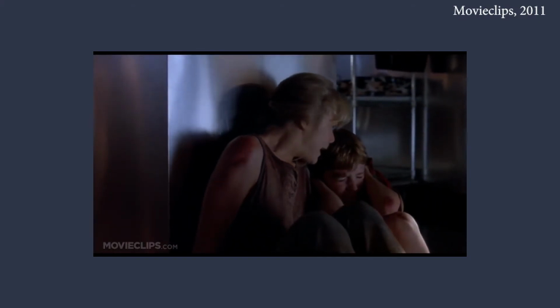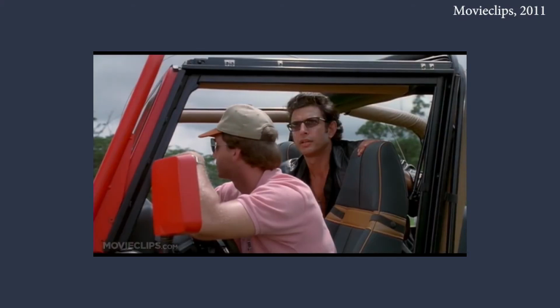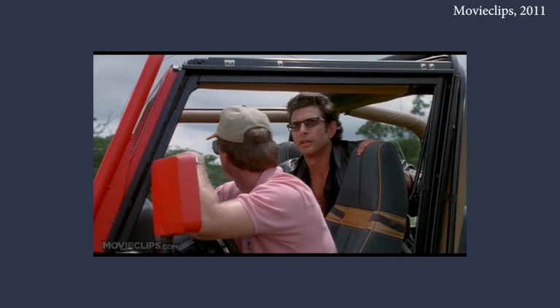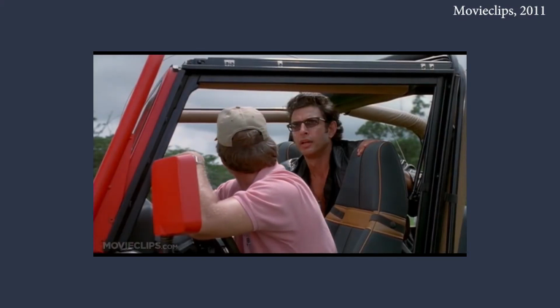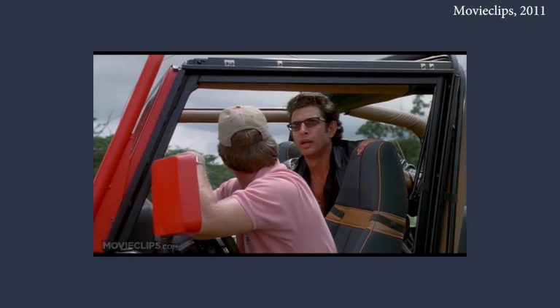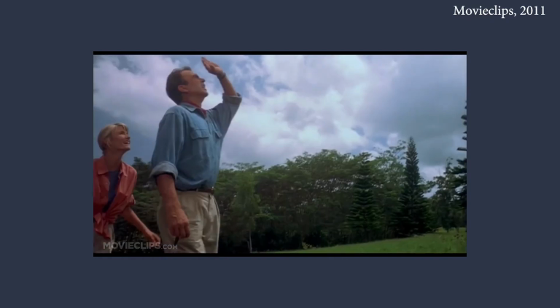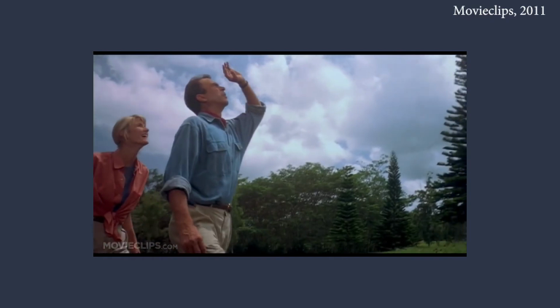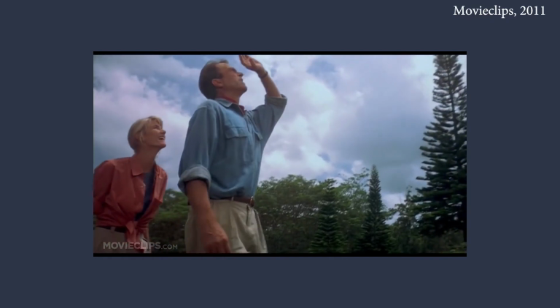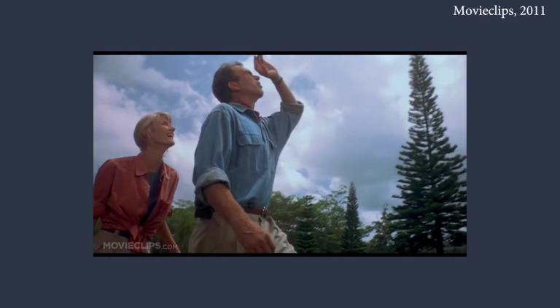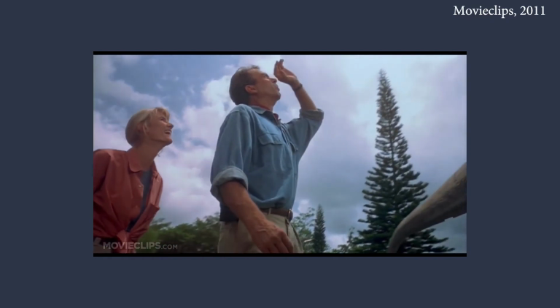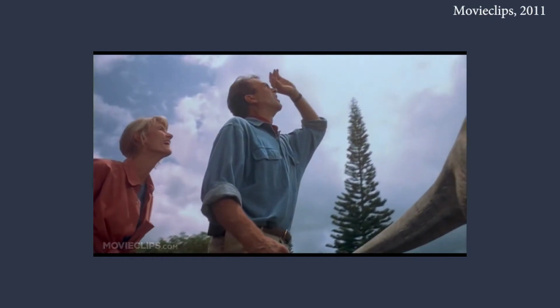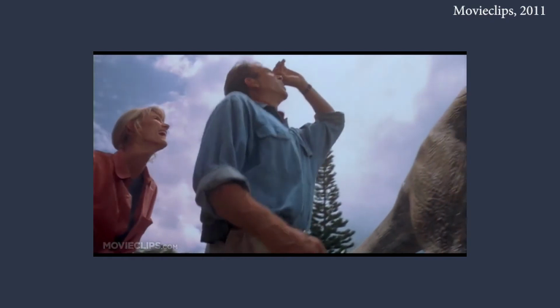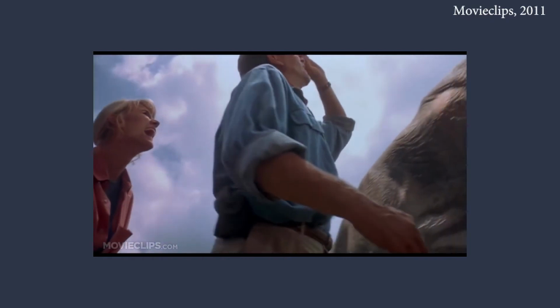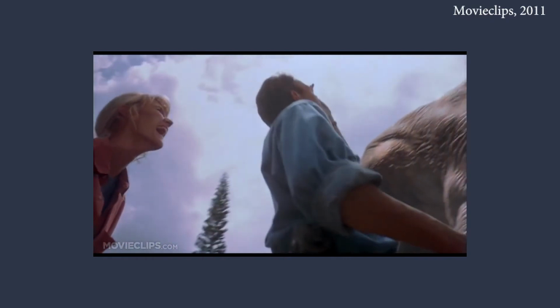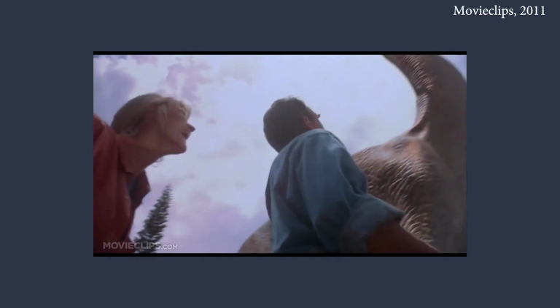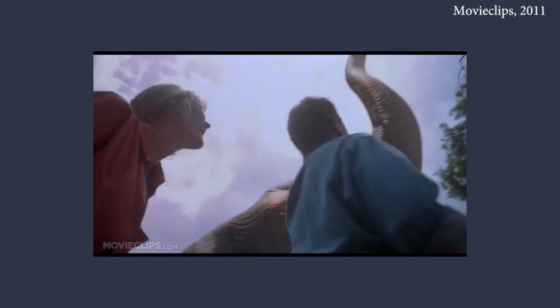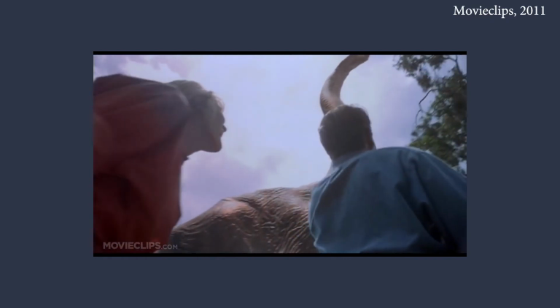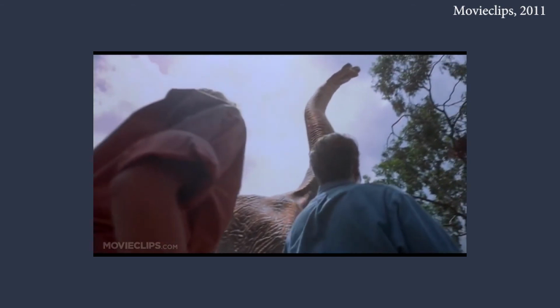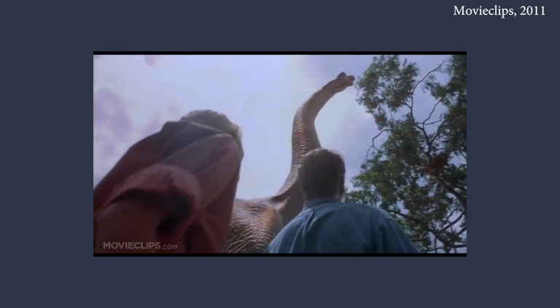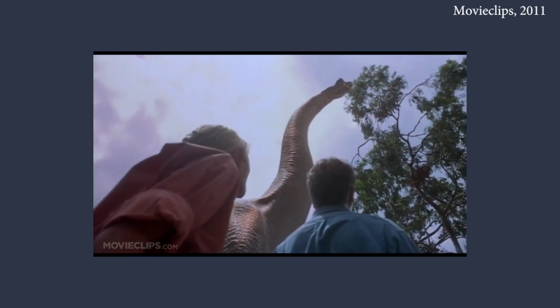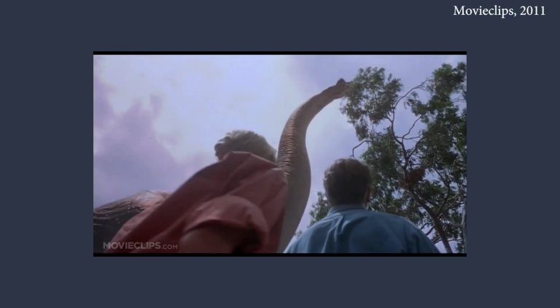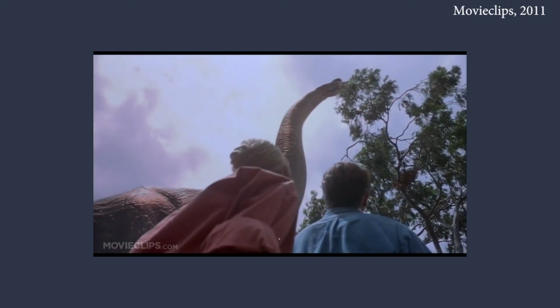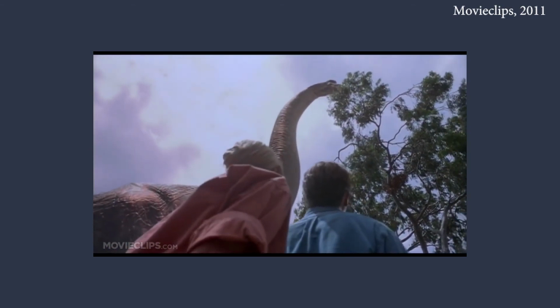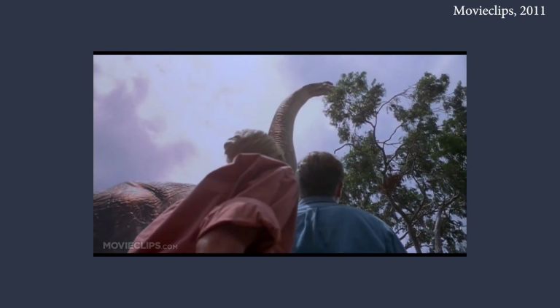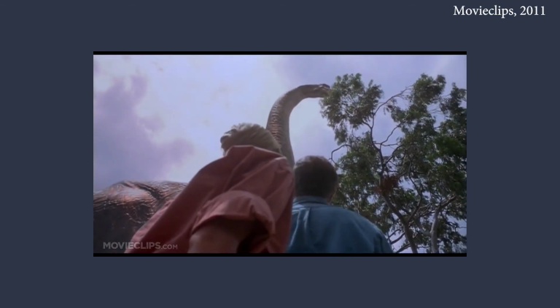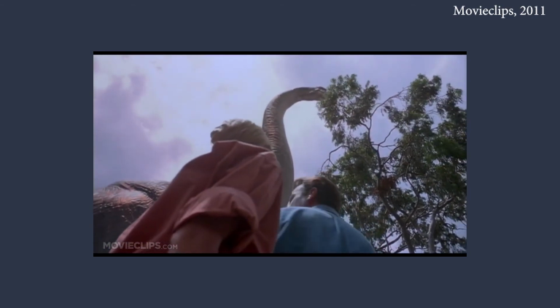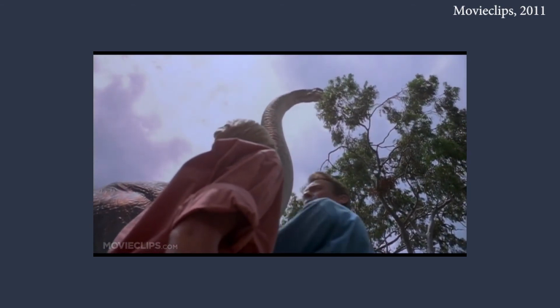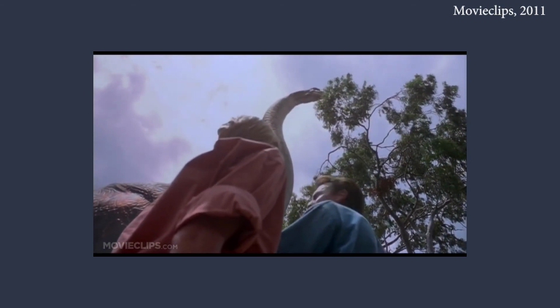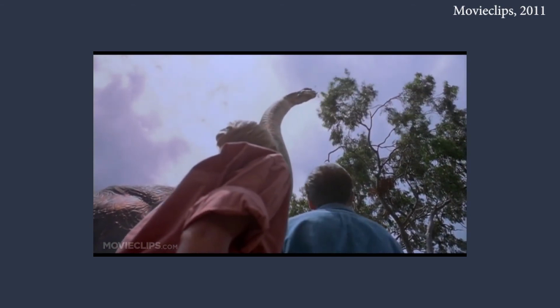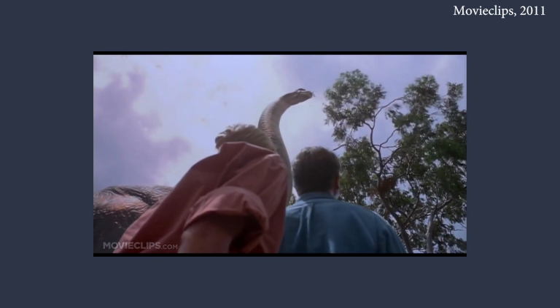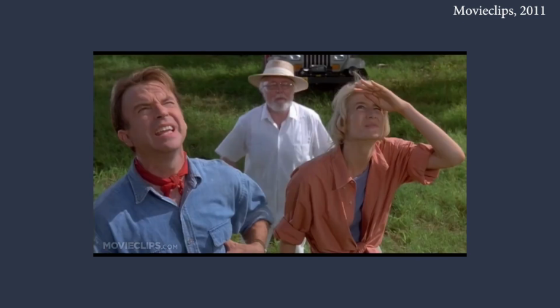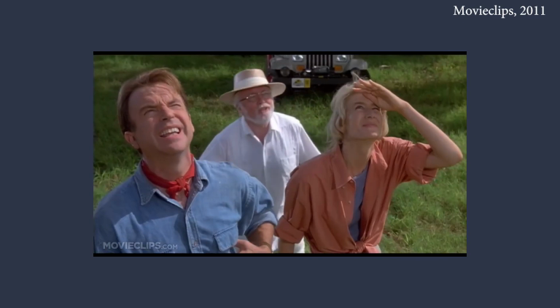Even though only 4 minutes out of the 14 involving dinosaurs were made using exclusively digital effects, it was clear this was the future. While practical effects would complement the digital work, the days of being front and centre were numbered.